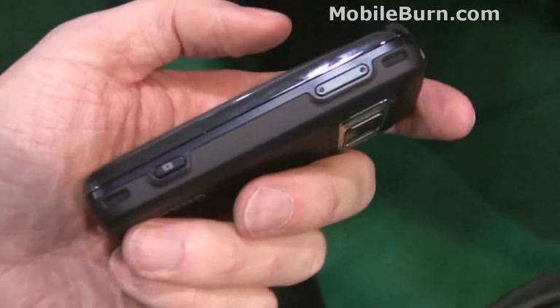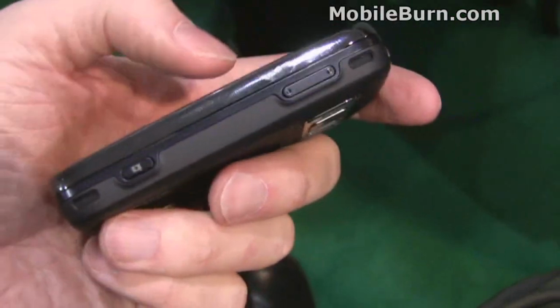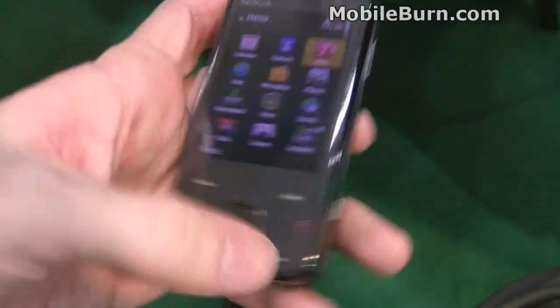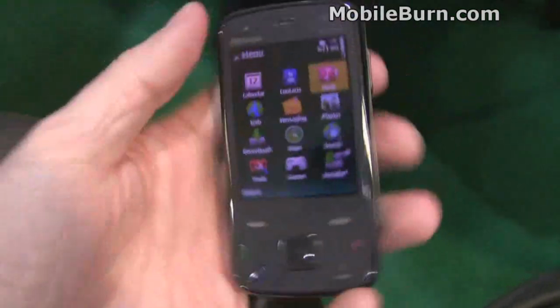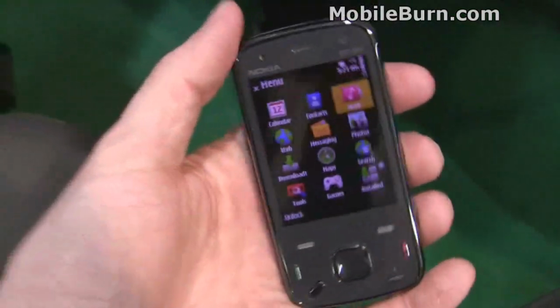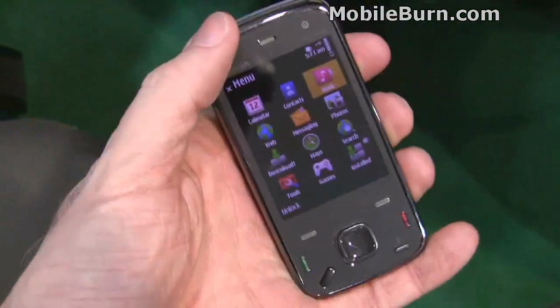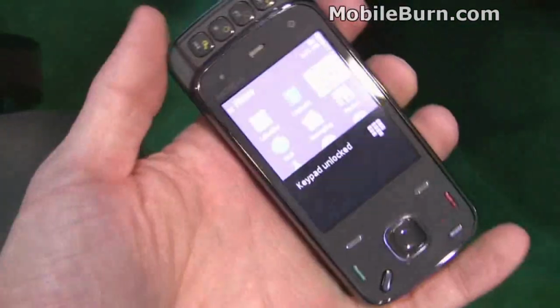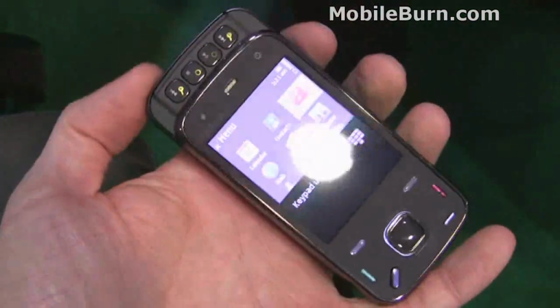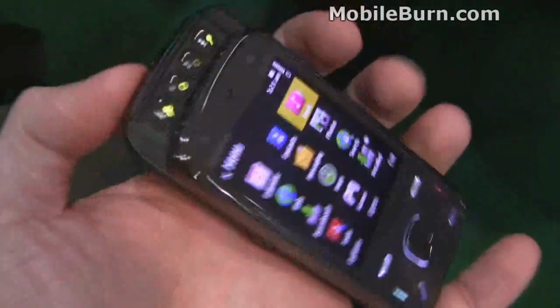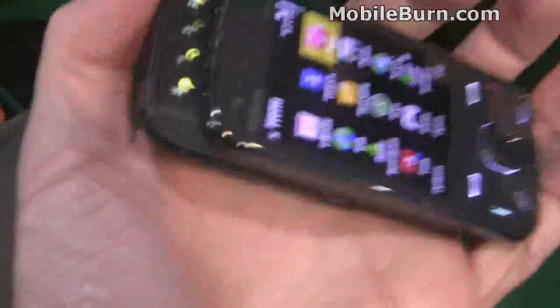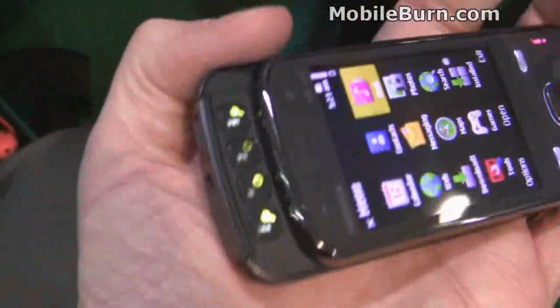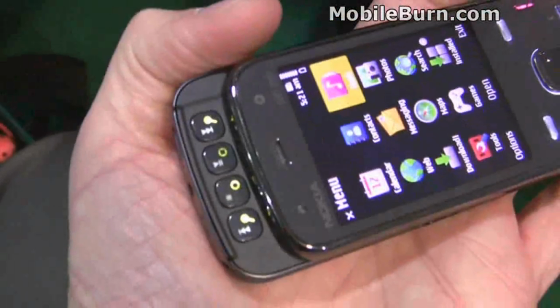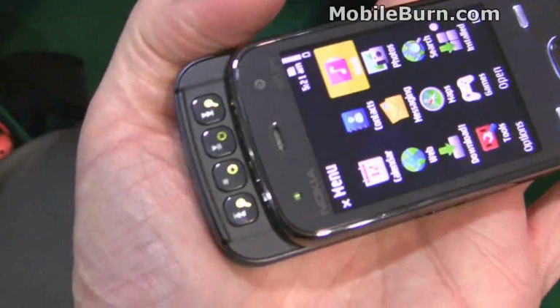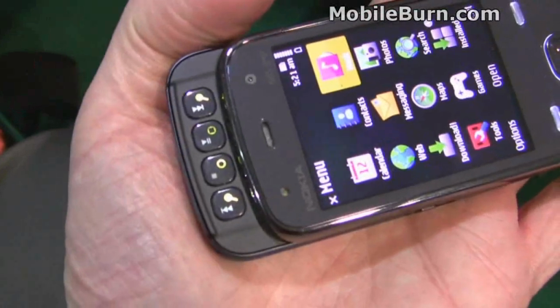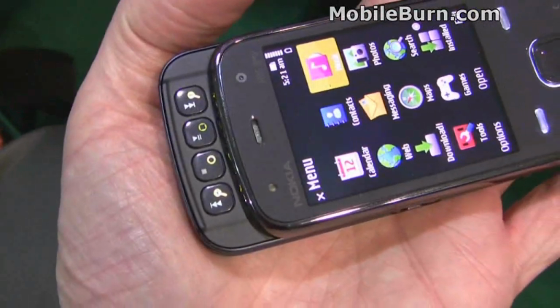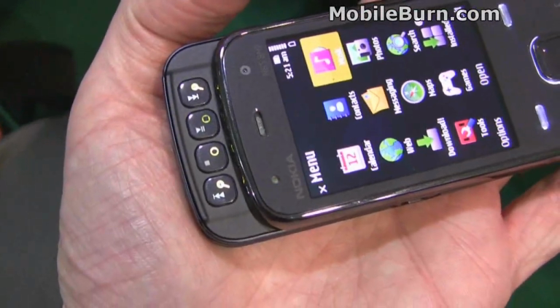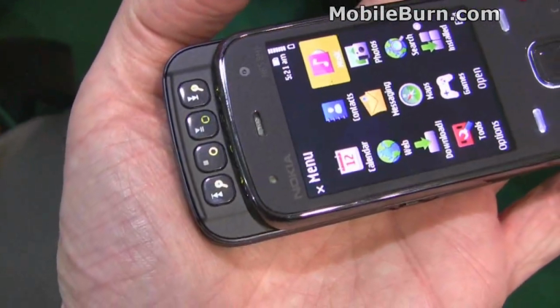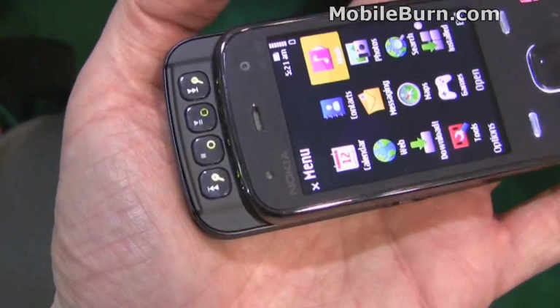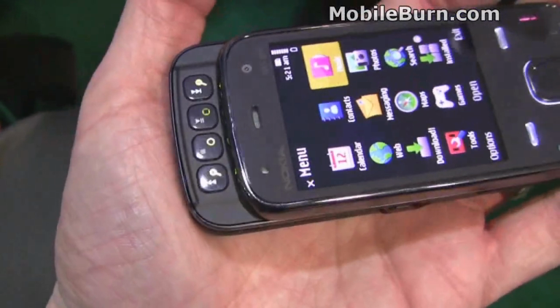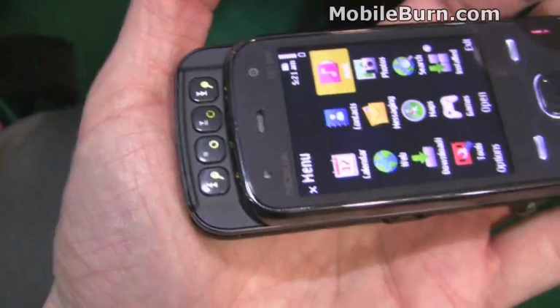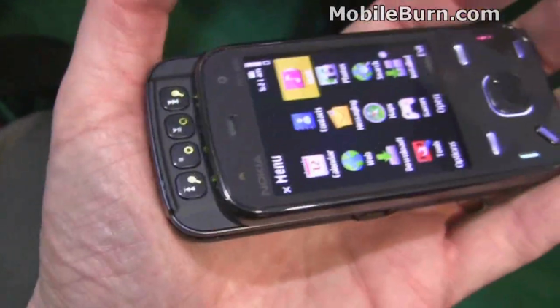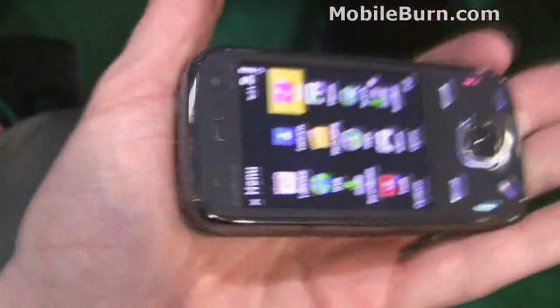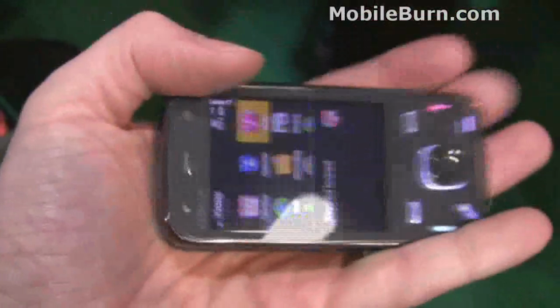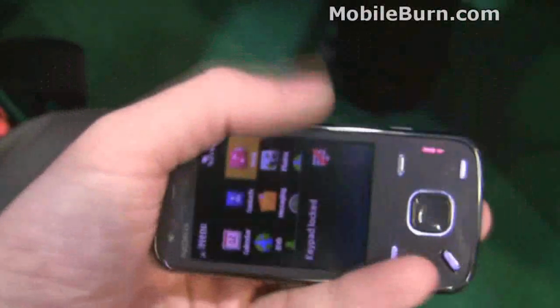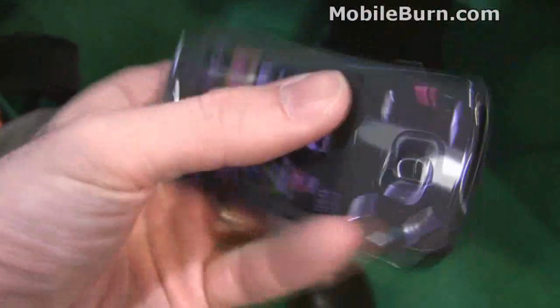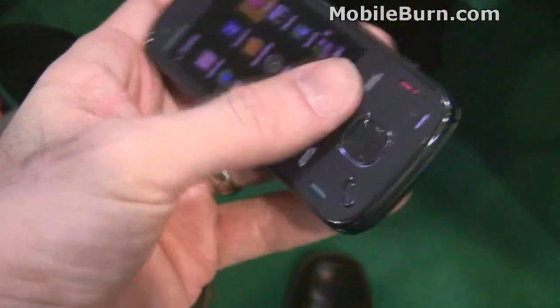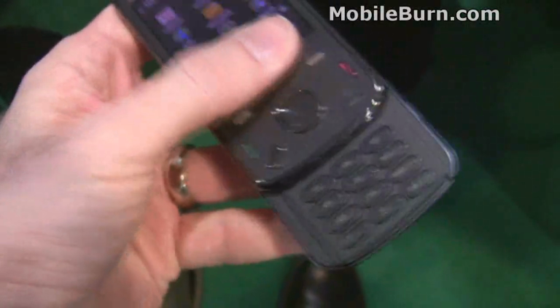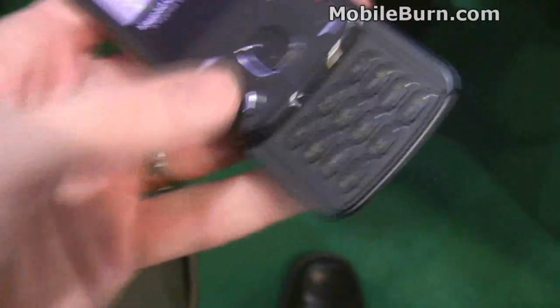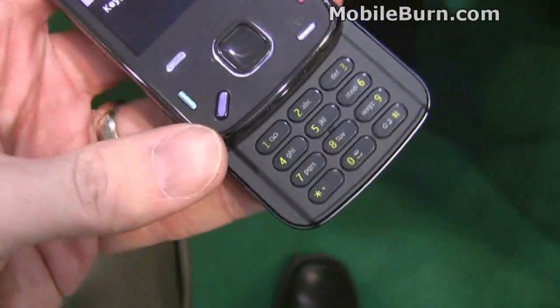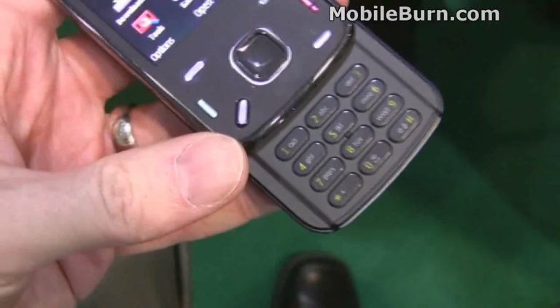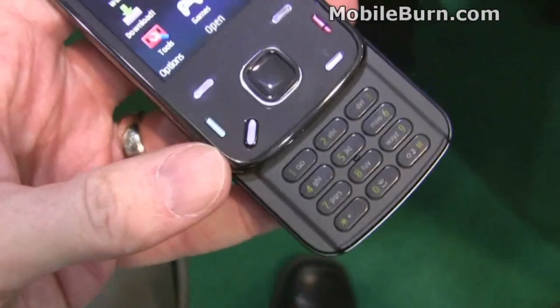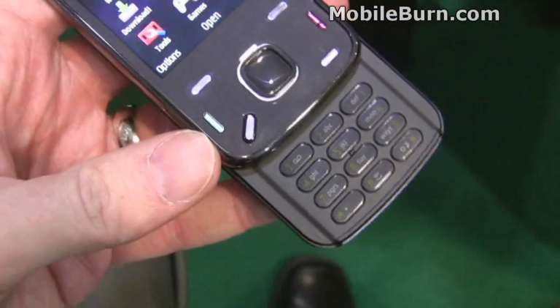The controls are pretty much like the N85s and other things we've seen, except the buttons on the dual-way slider are better separate buttons. They feel very real as compared to some of the membrane-type keypads and buttons we've seen on other devices from Nokia.